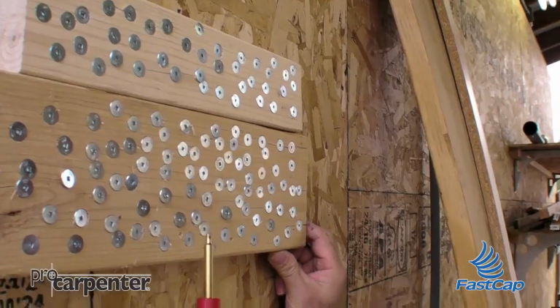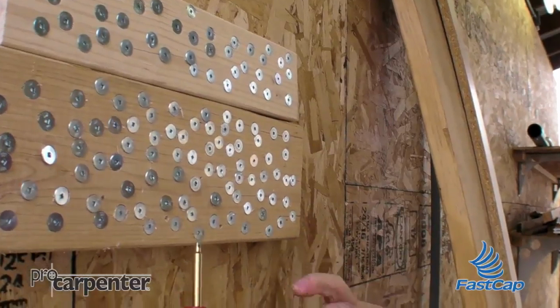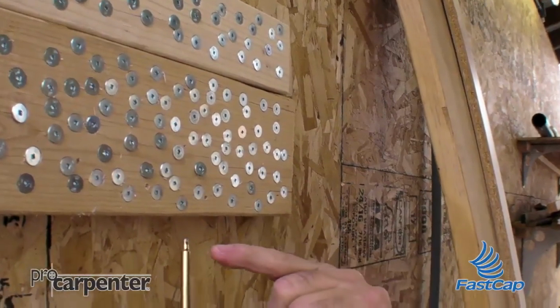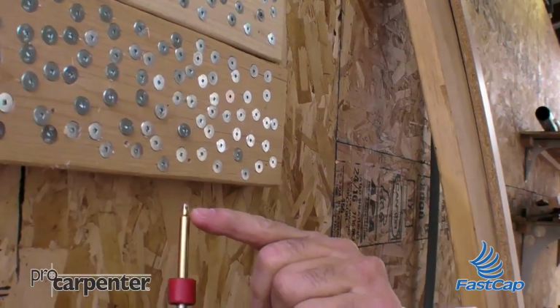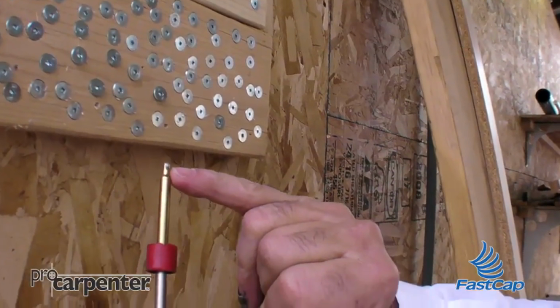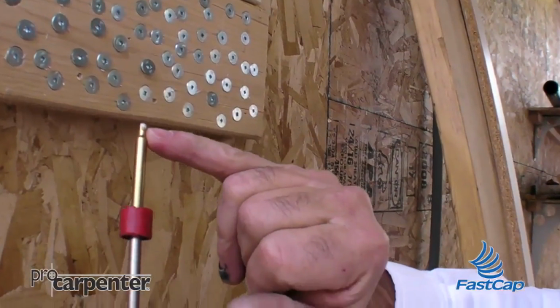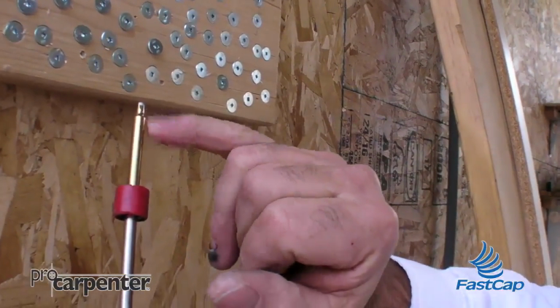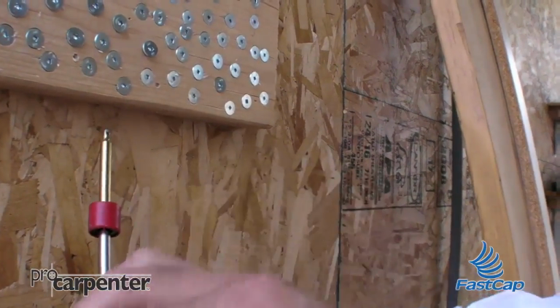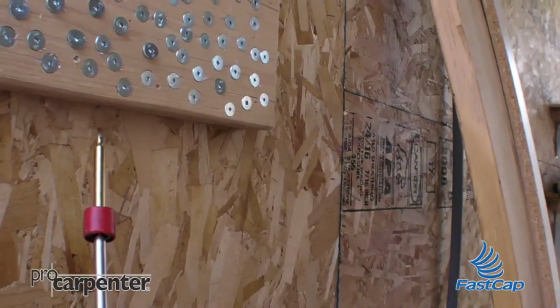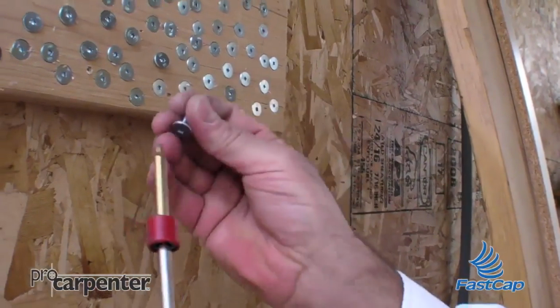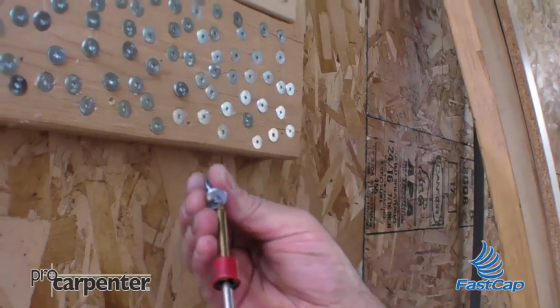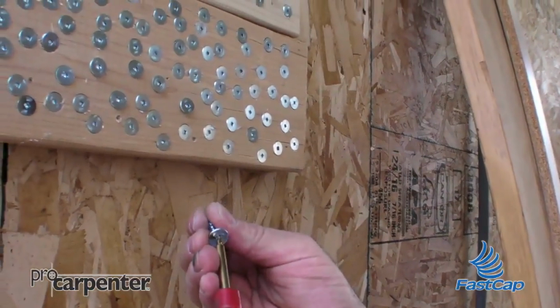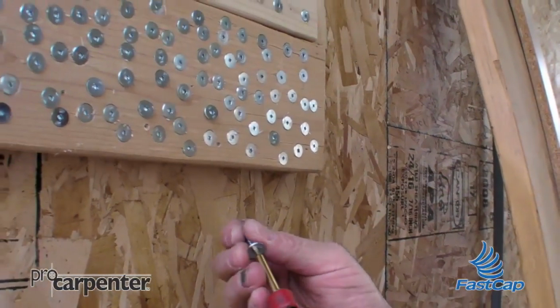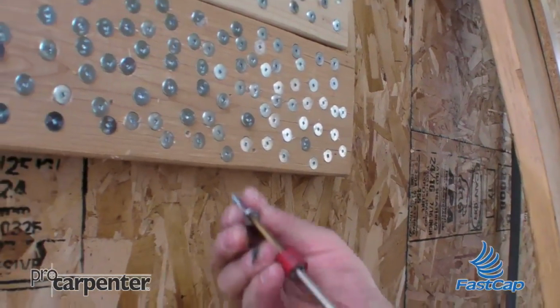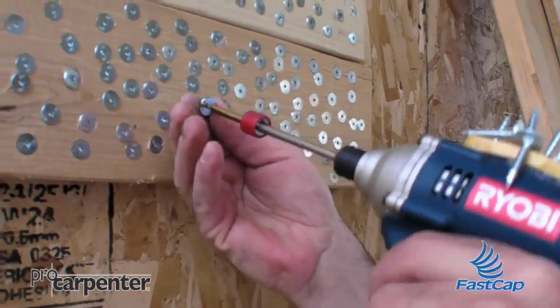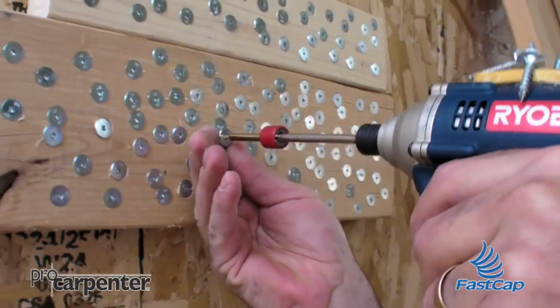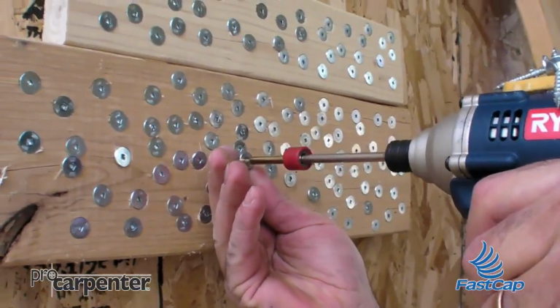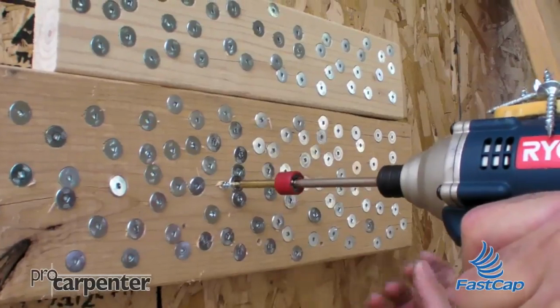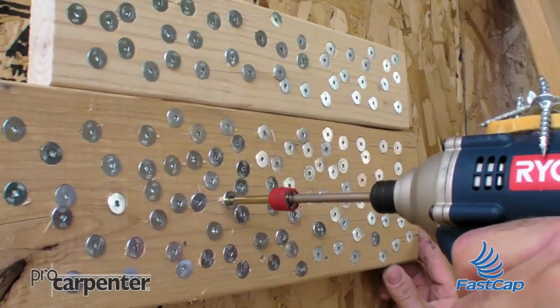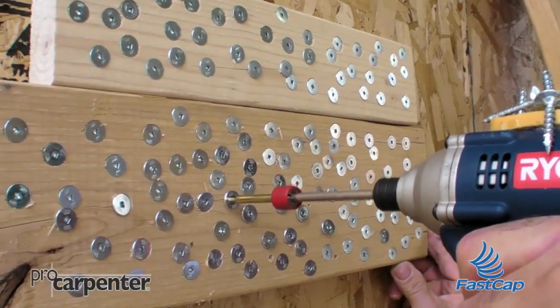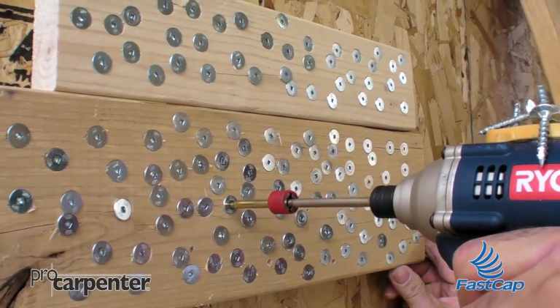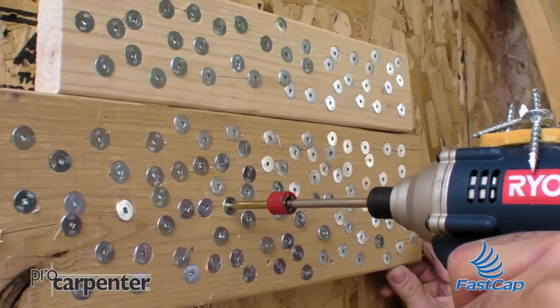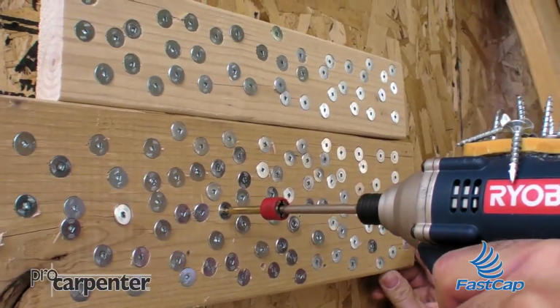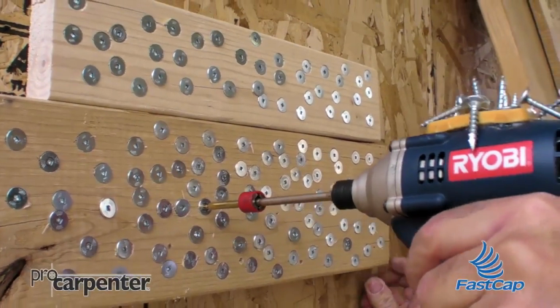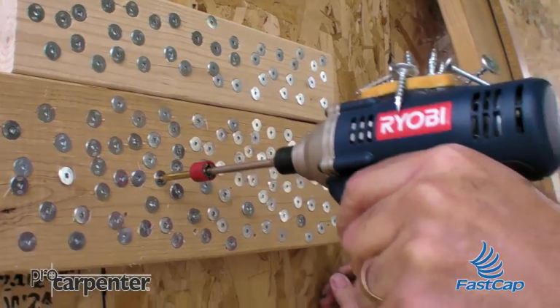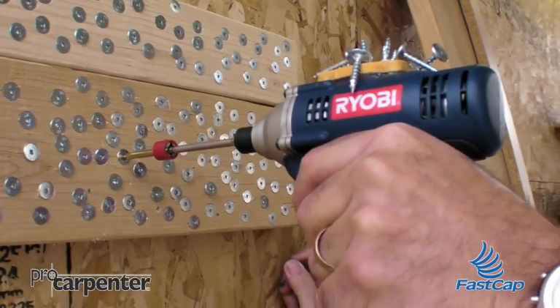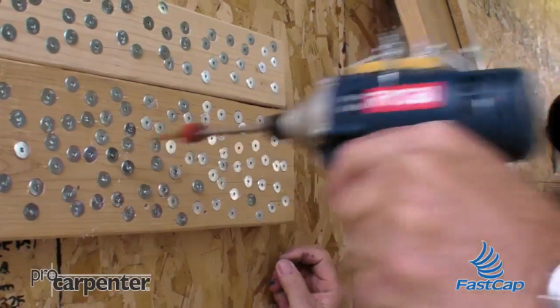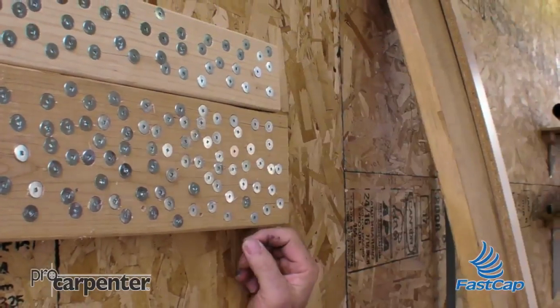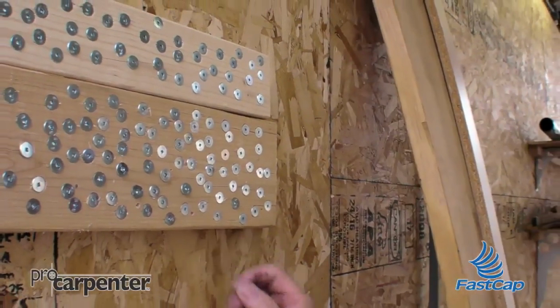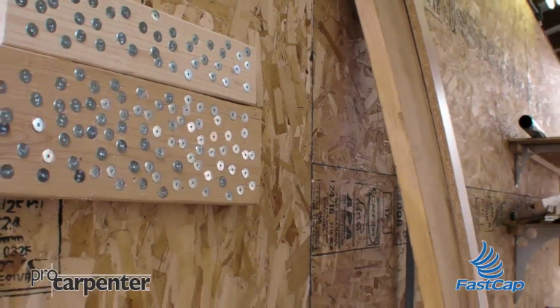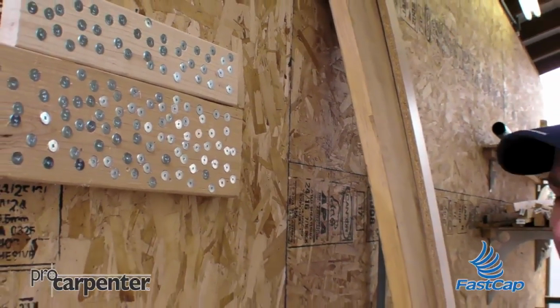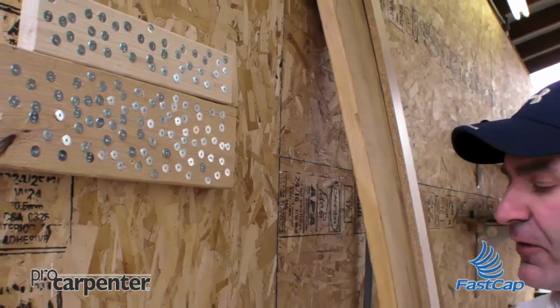This has rolled over the tip potentially quite a bit, but you'll see that the next screw will go in perfect. No problem. And look how hard that's pulling out of there — still in there perfectly.